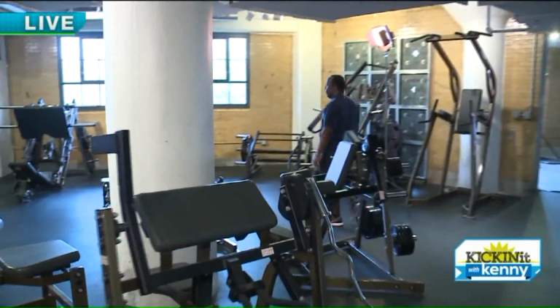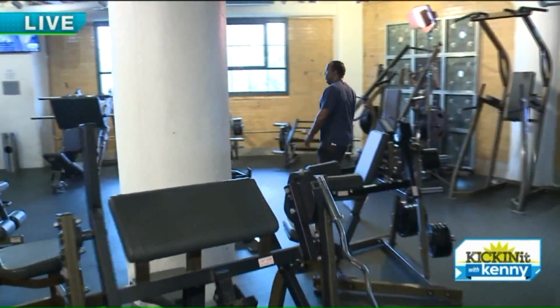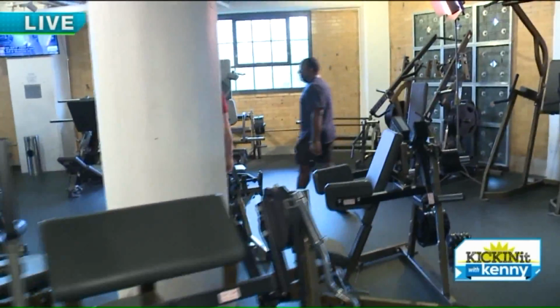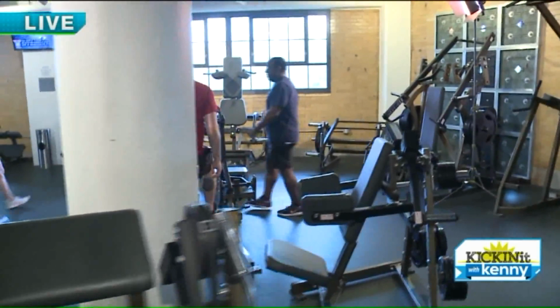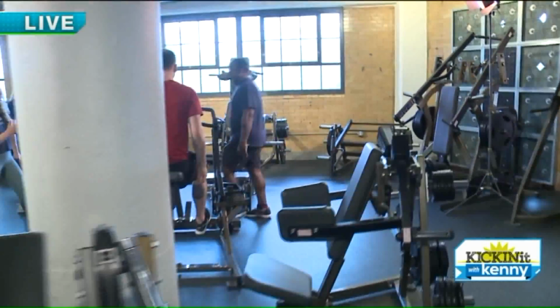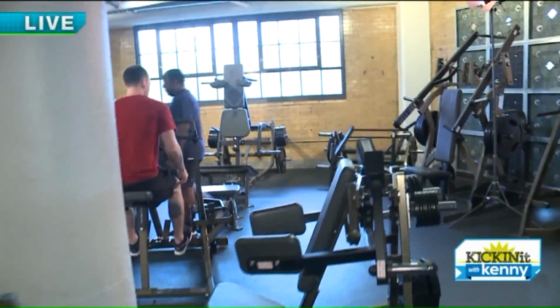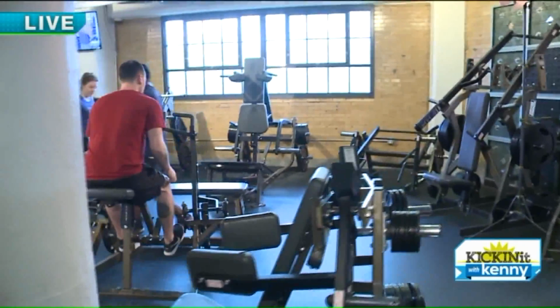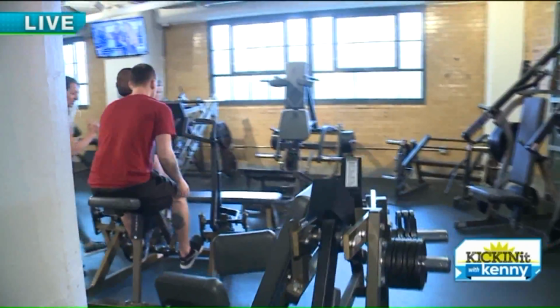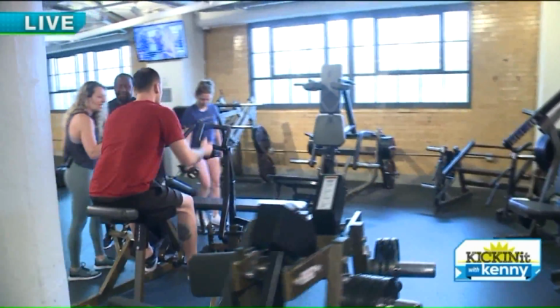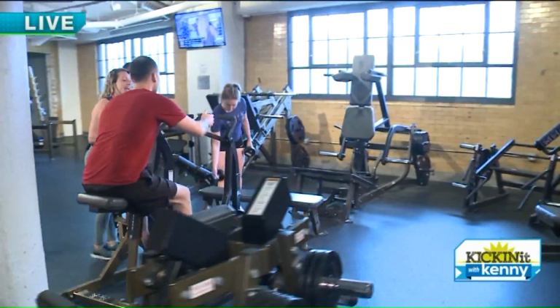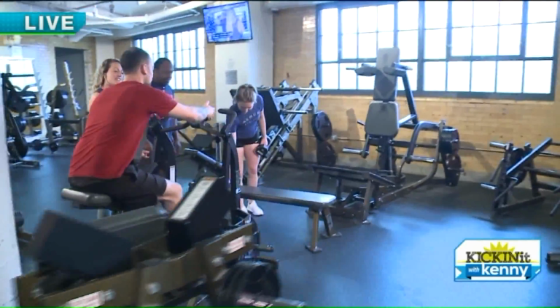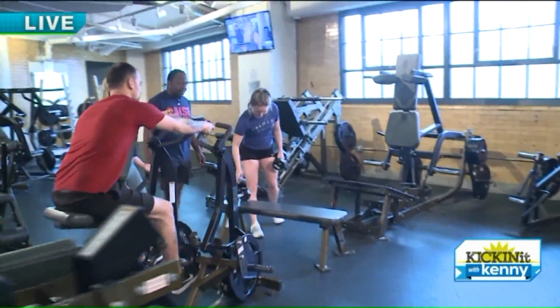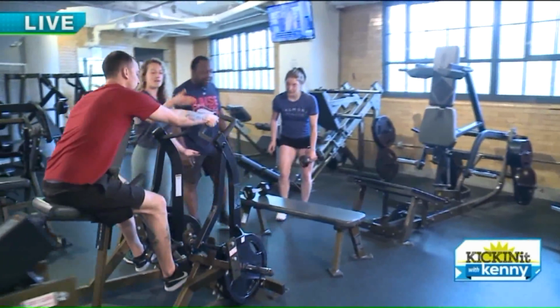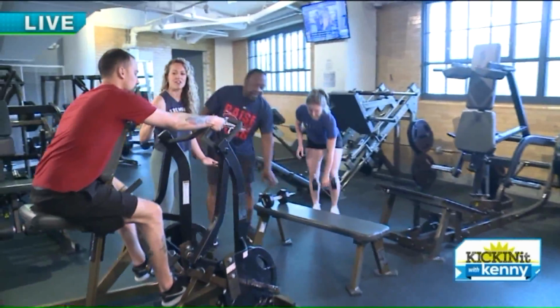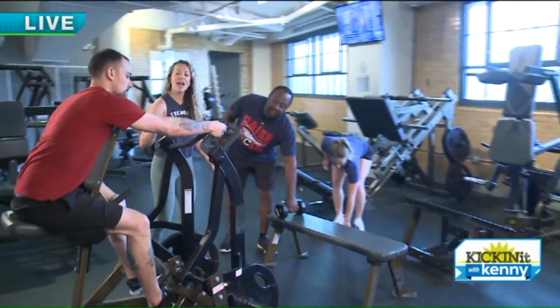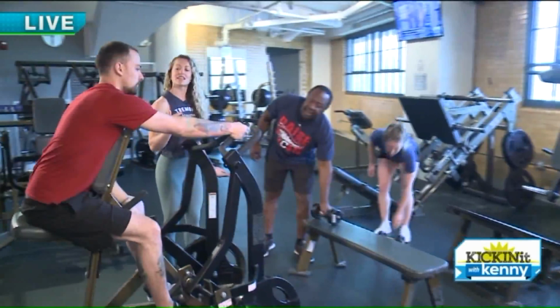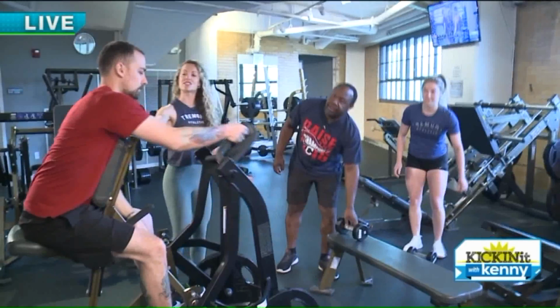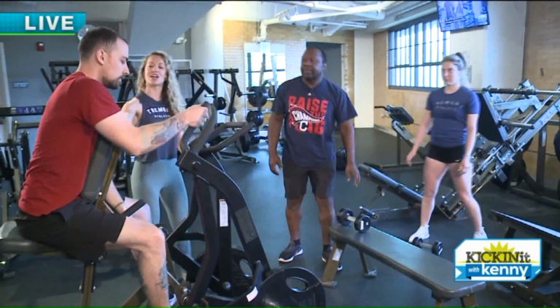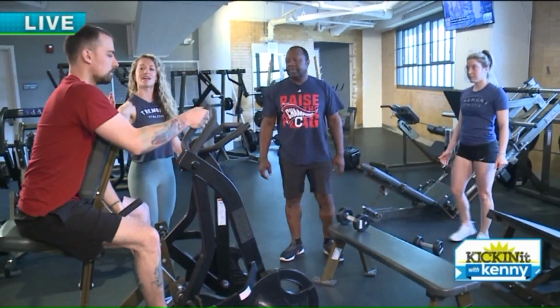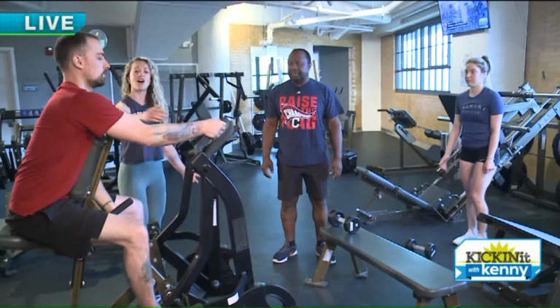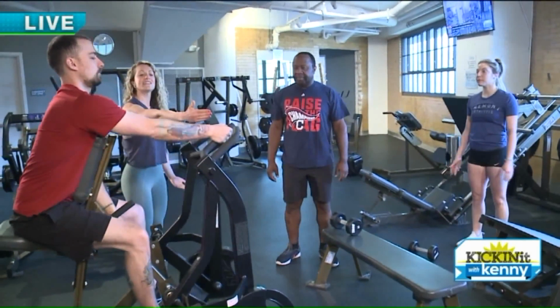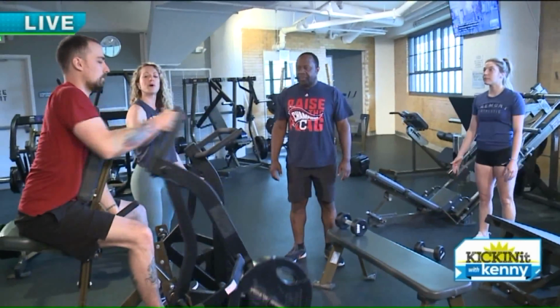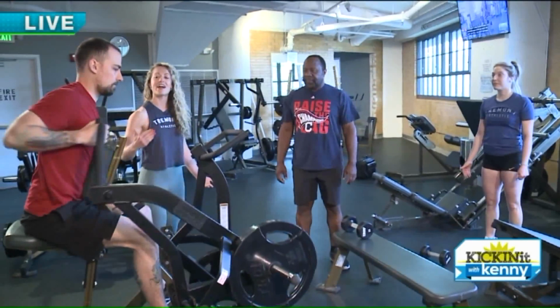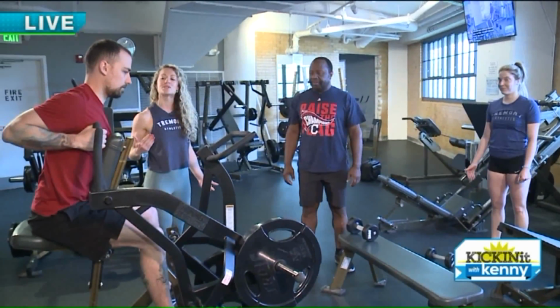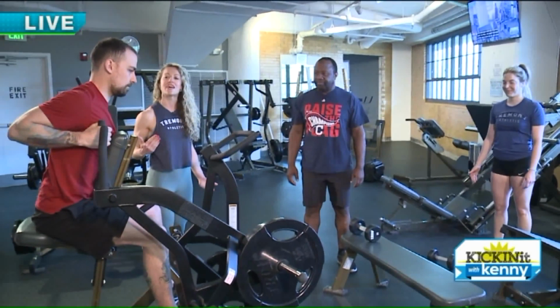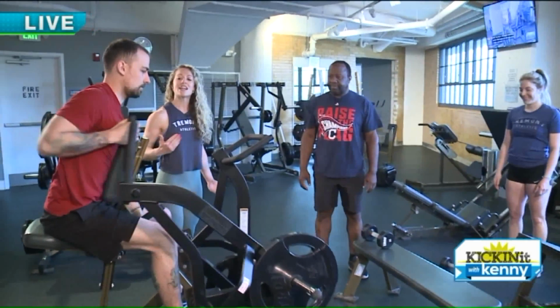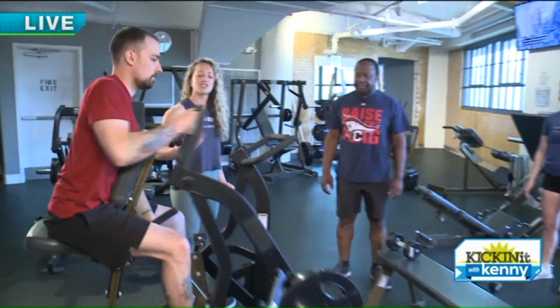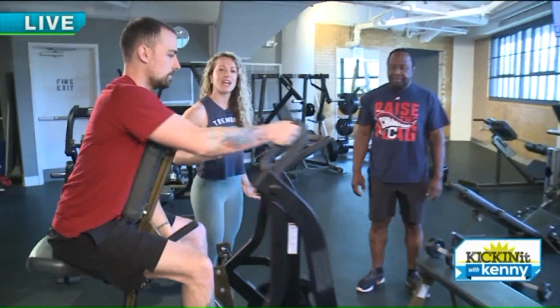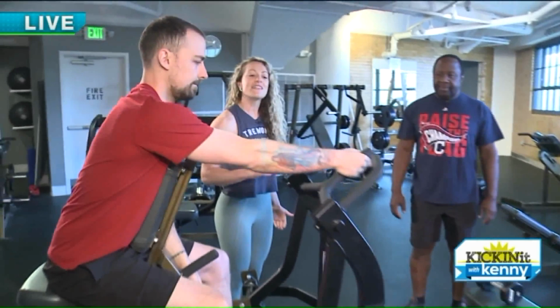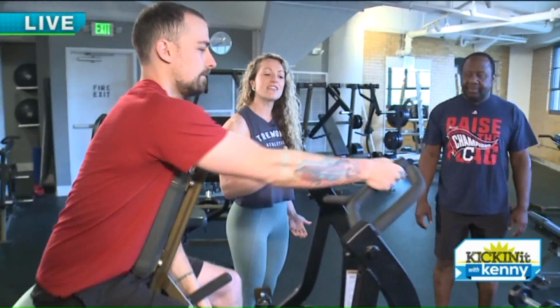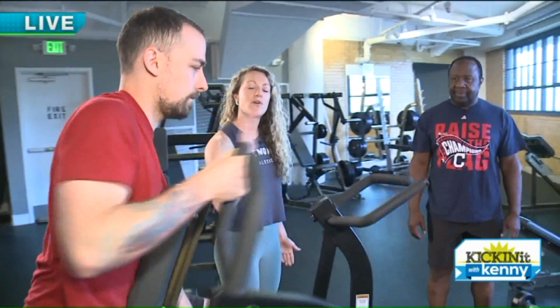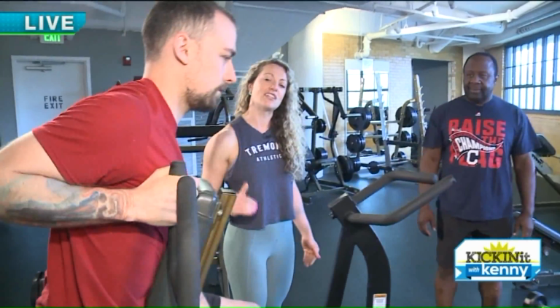Adam is here on our hammer strength row machine and he is going to grab the middle handle. He is going to sit his chest up nice and tall and he's going to pull back. Elbow is going to be in nice and straight. This is a little bit more challenging.